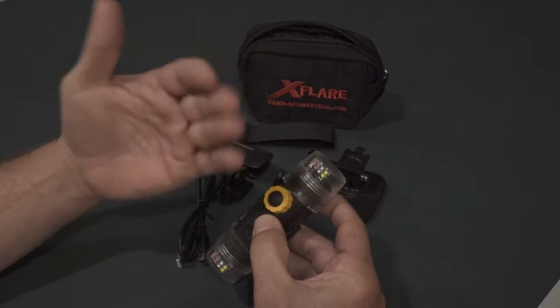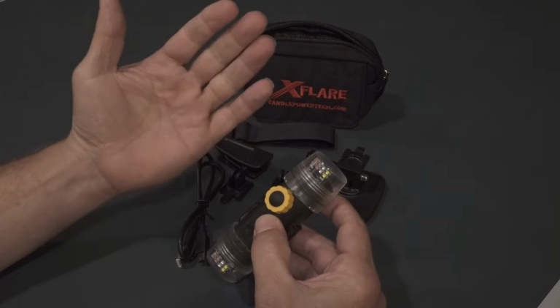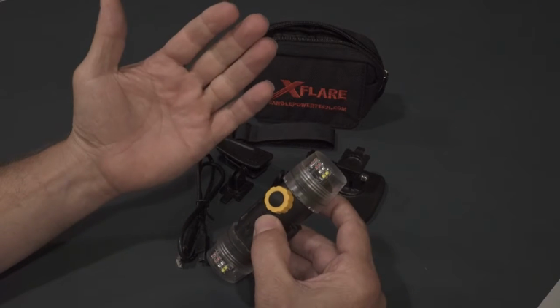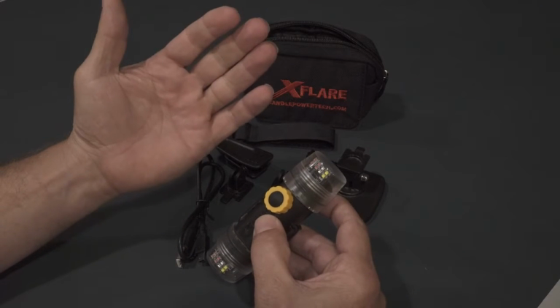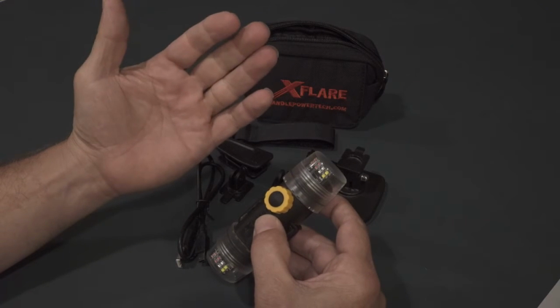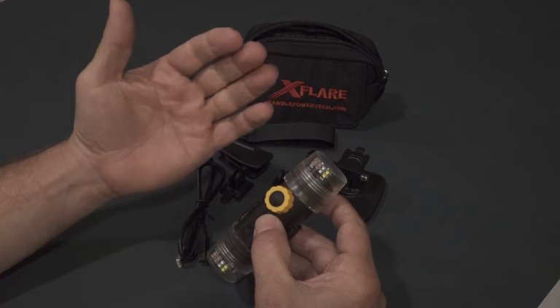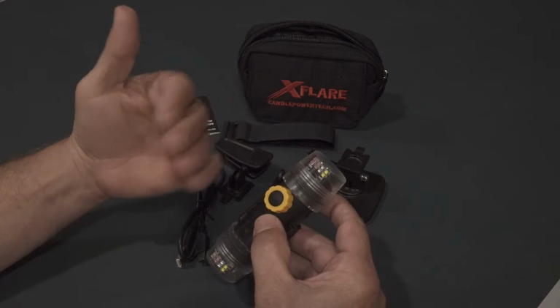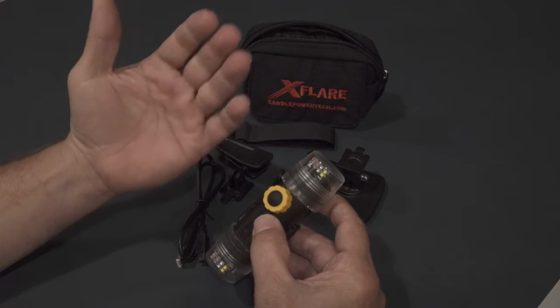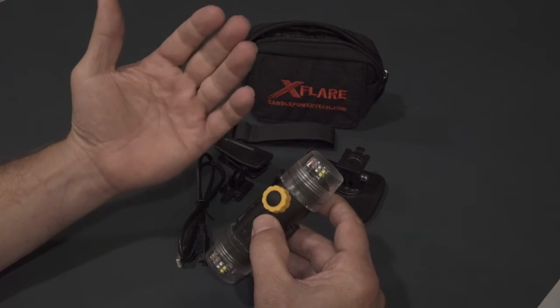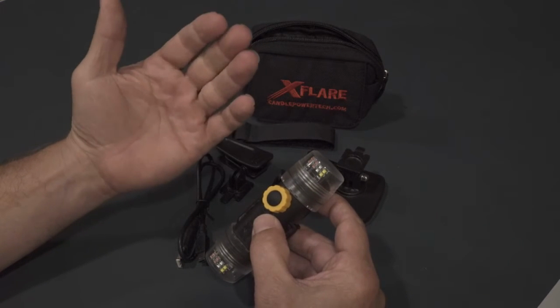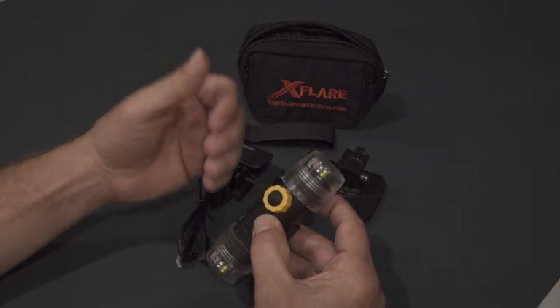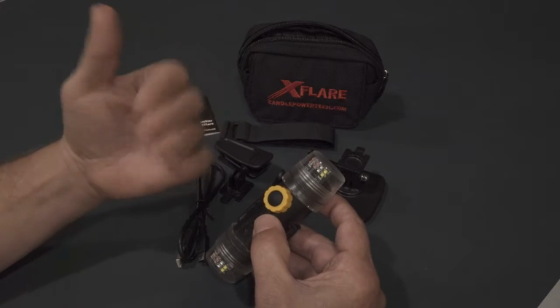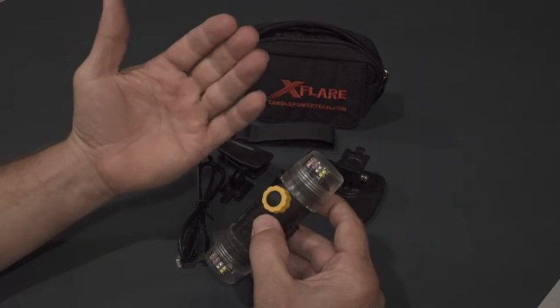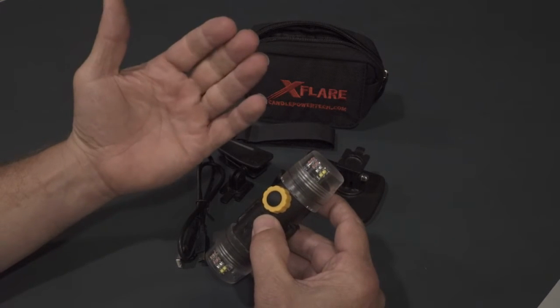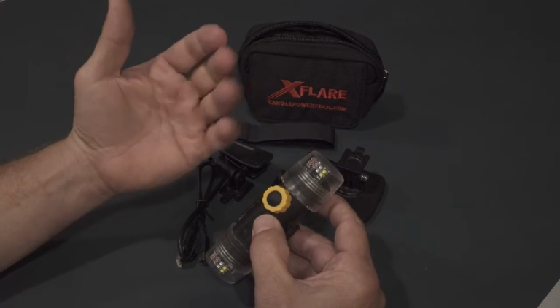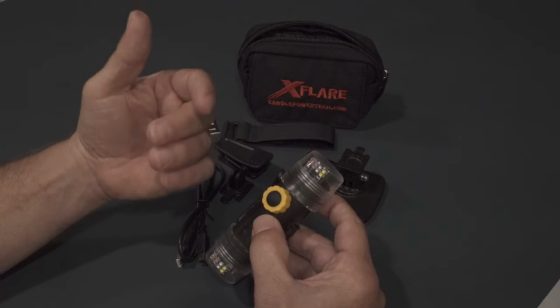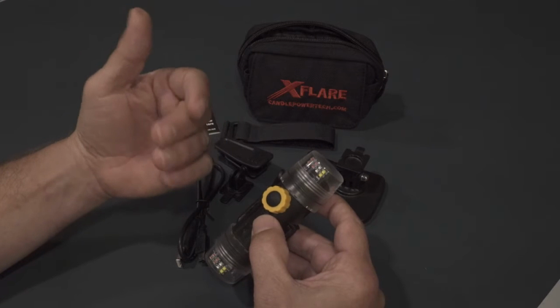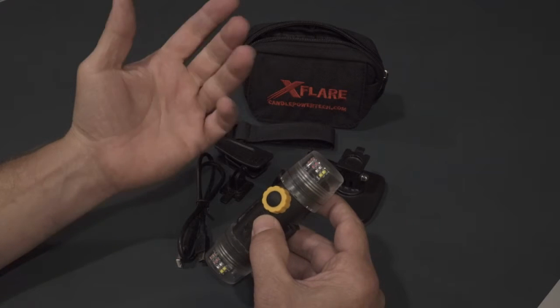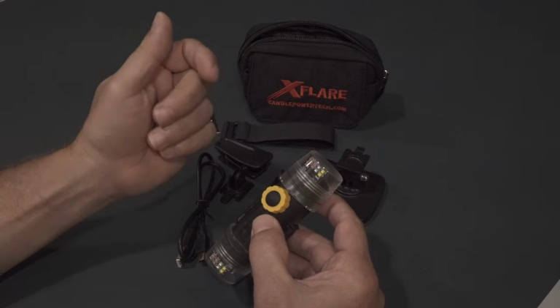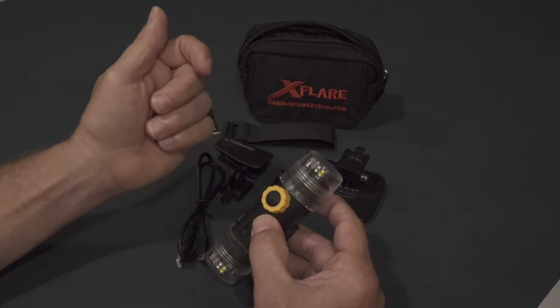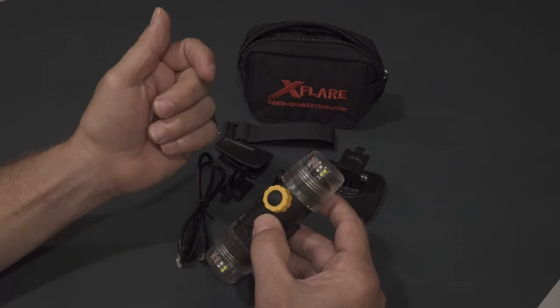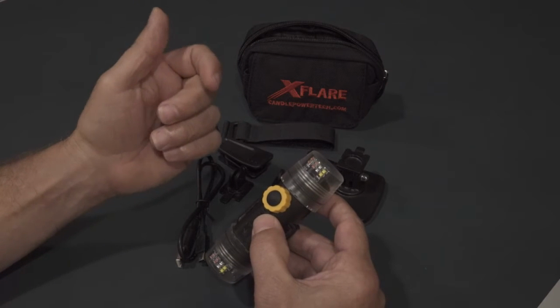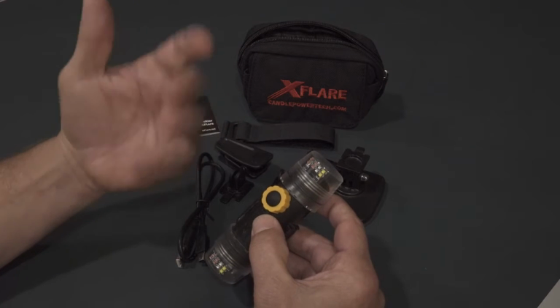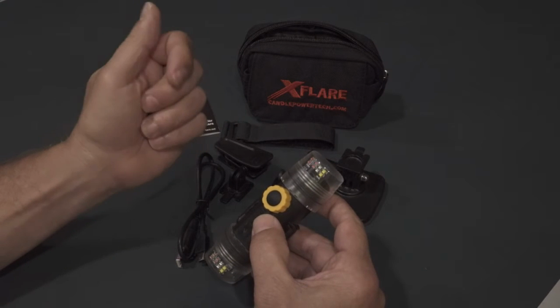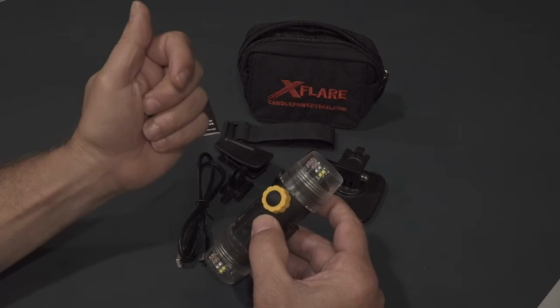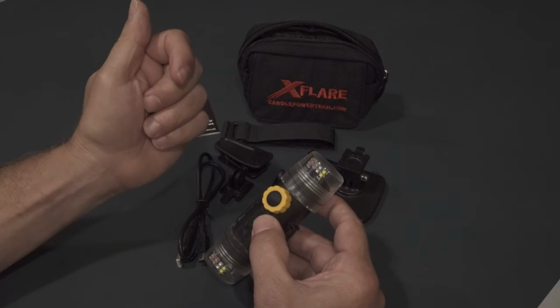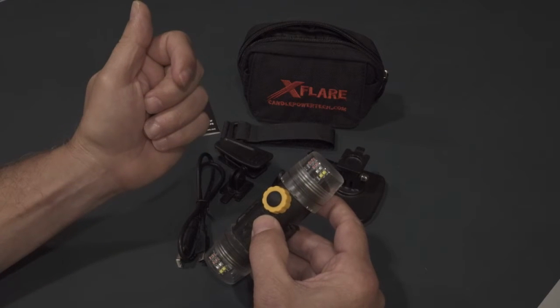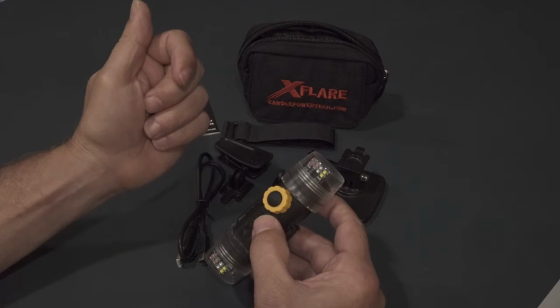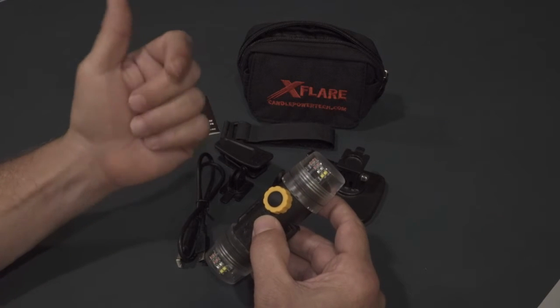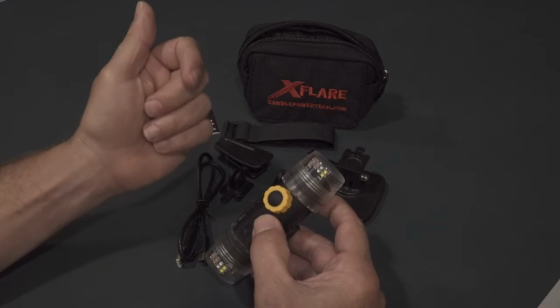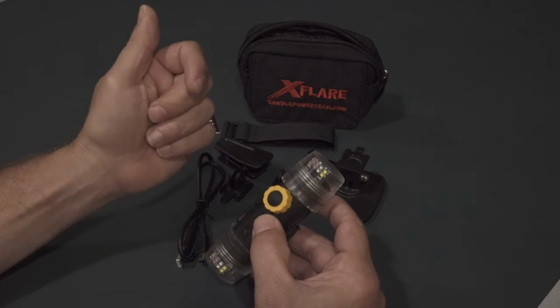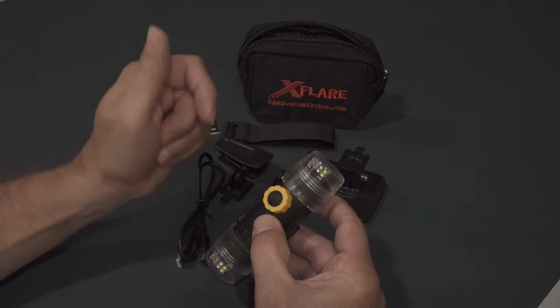Just practice with it. If you want everything white, put it in program mode and you can set your X-Flare down — it'll program itself all white. You don't have to intervene at all.